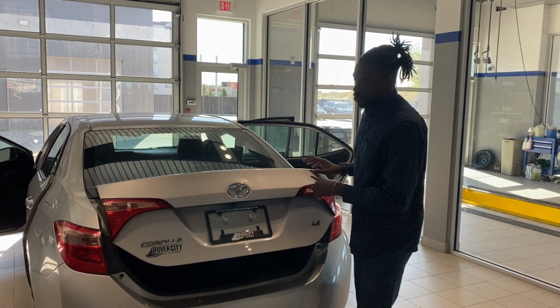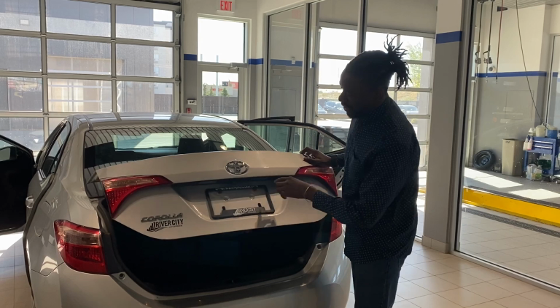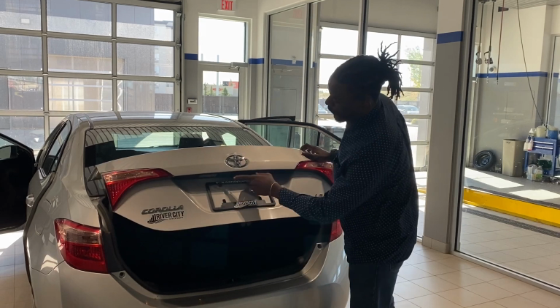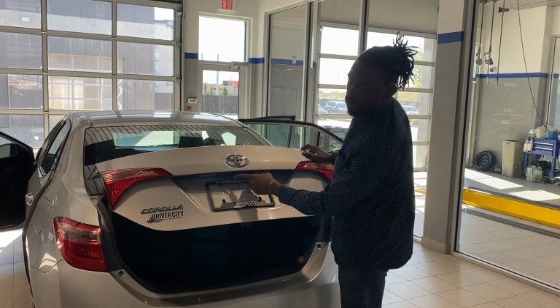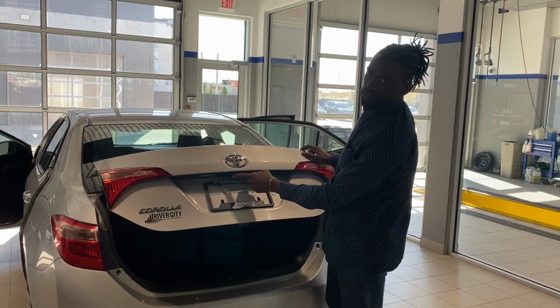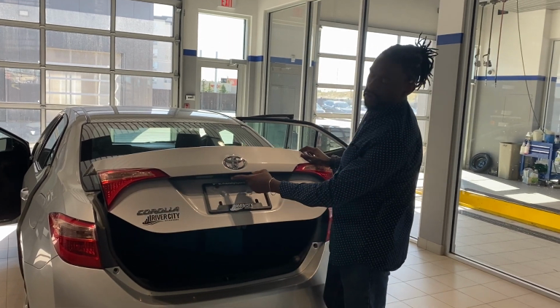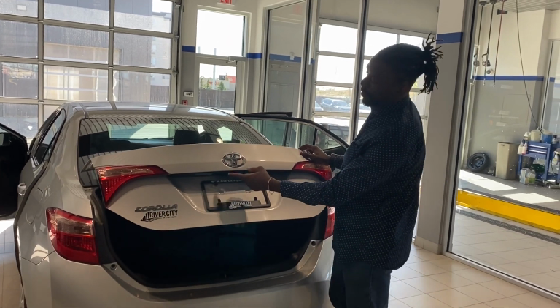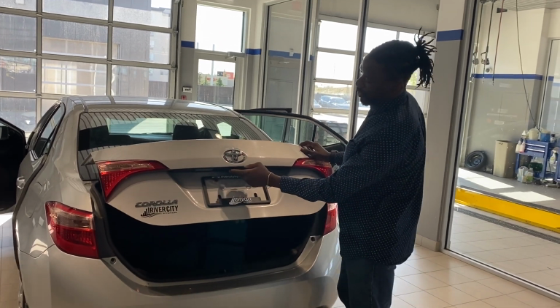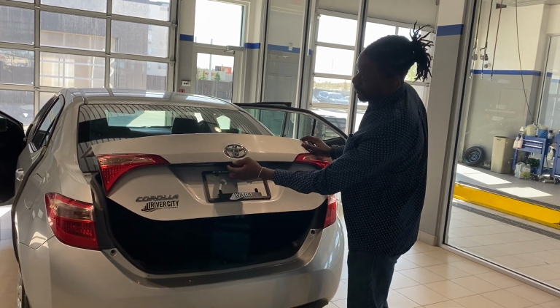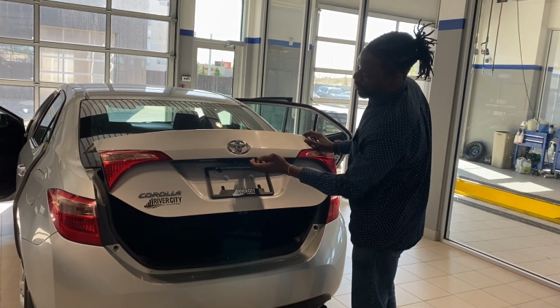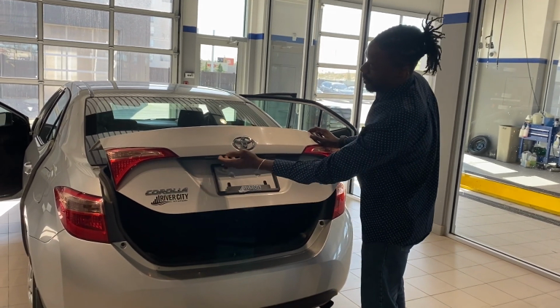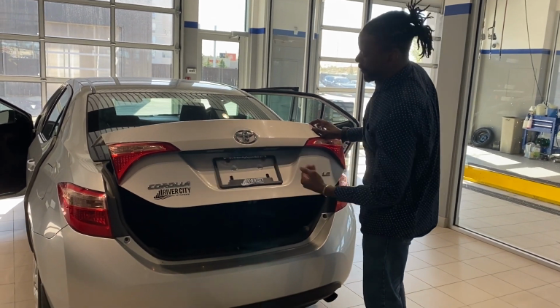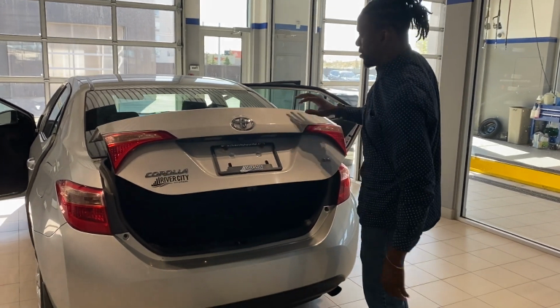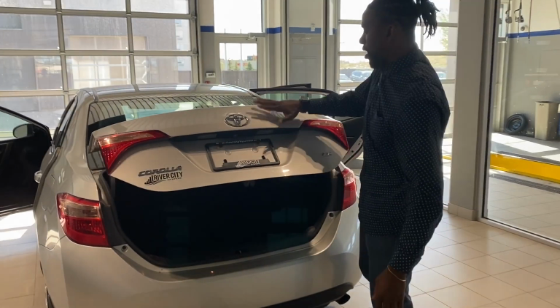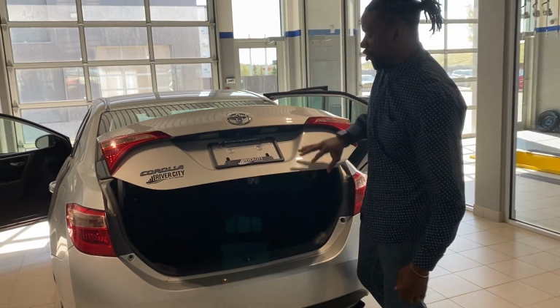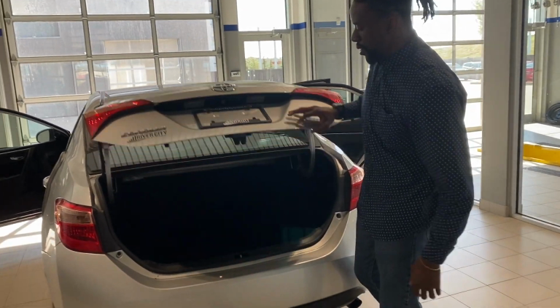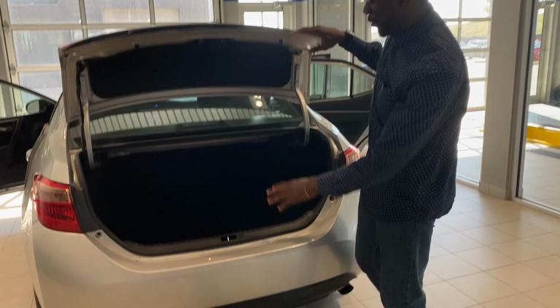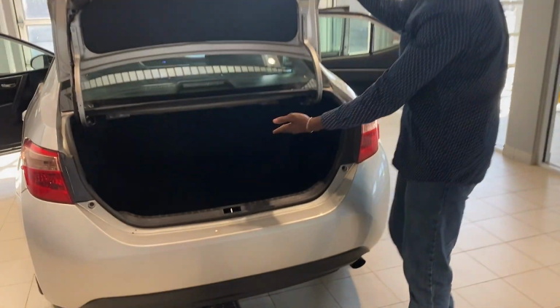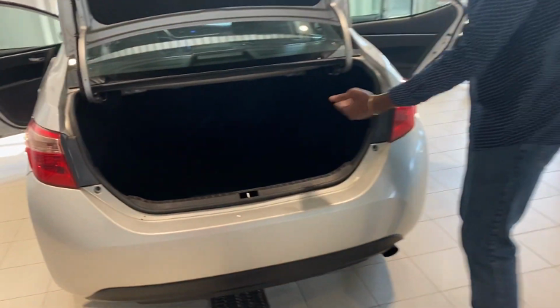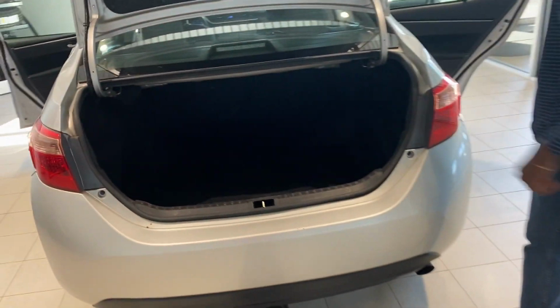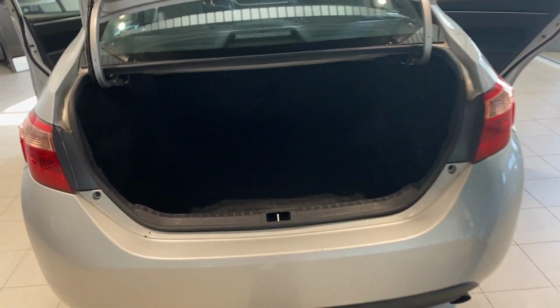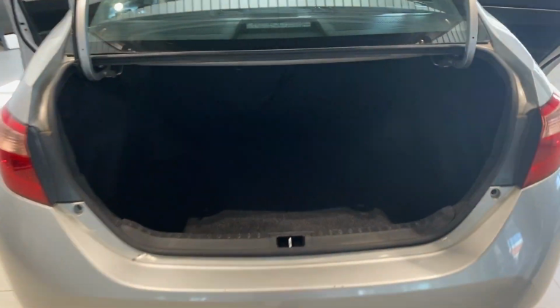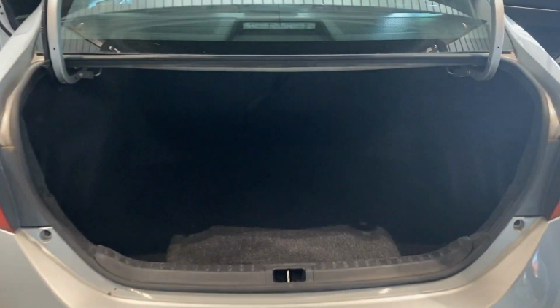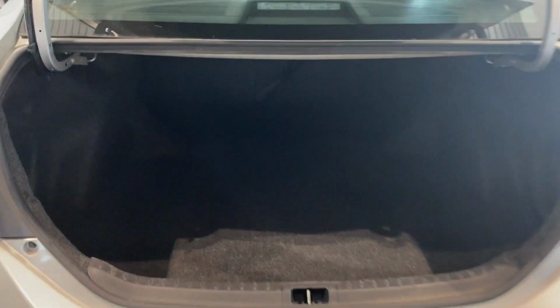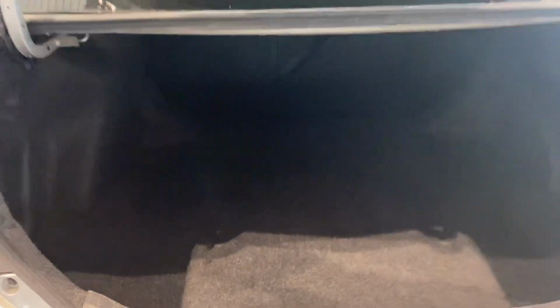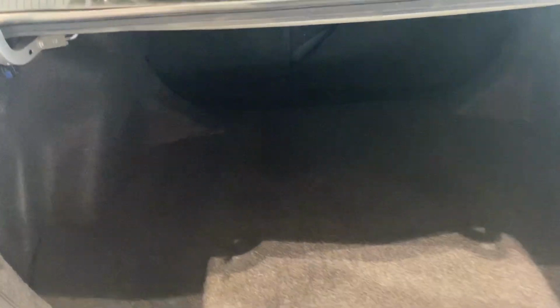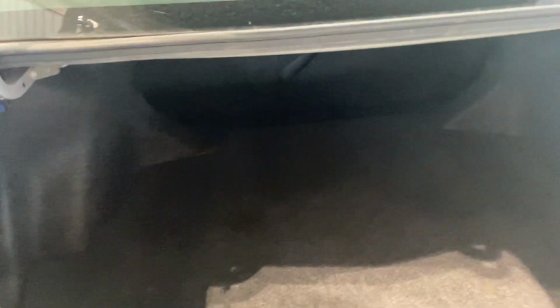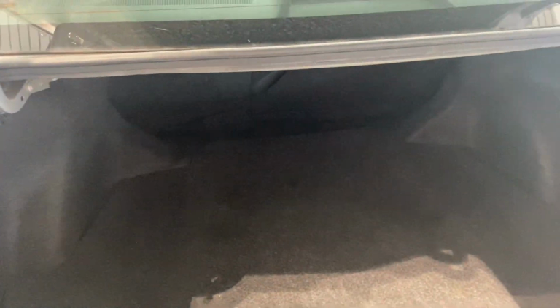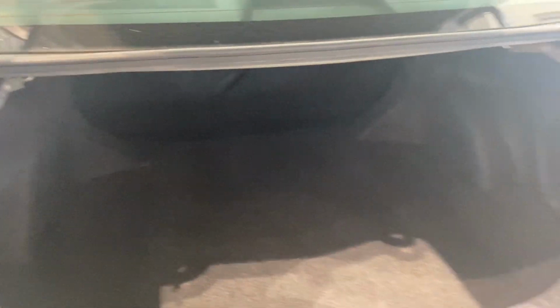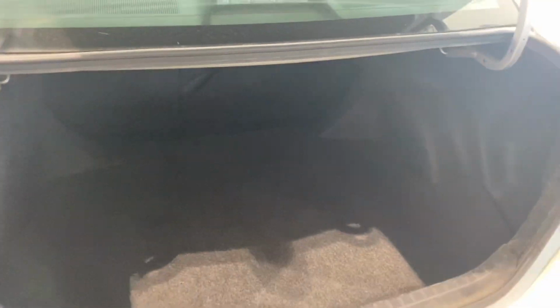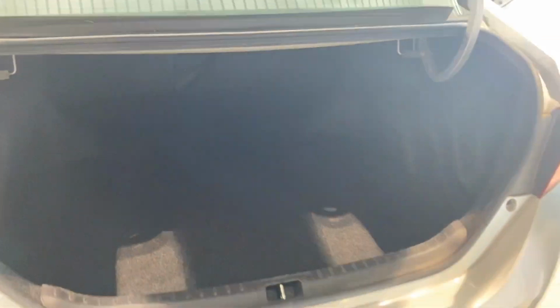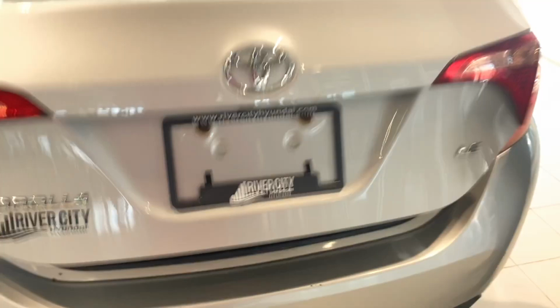It does have a beautiful rear view camera right under the lip of the trunk. Beautiful trunk space as you can see right here, so you'll be able to carry lots of storage and groceries.